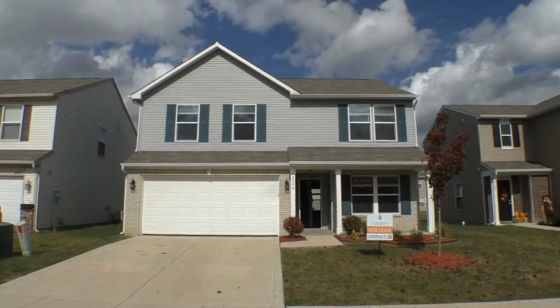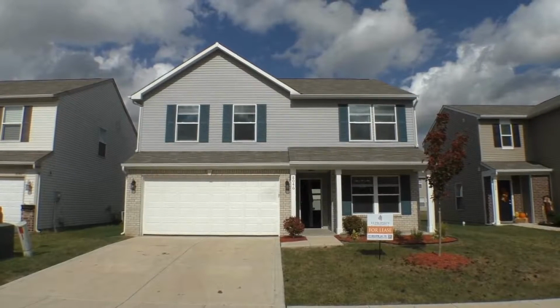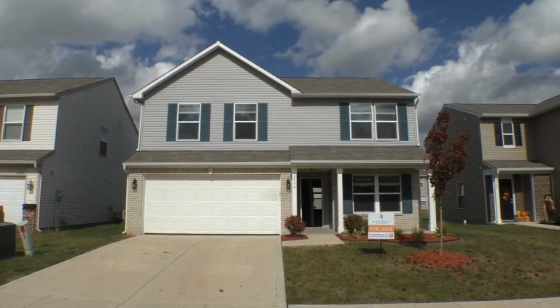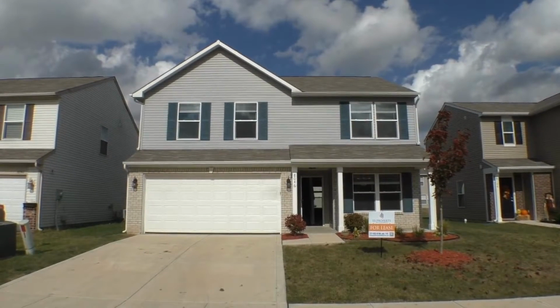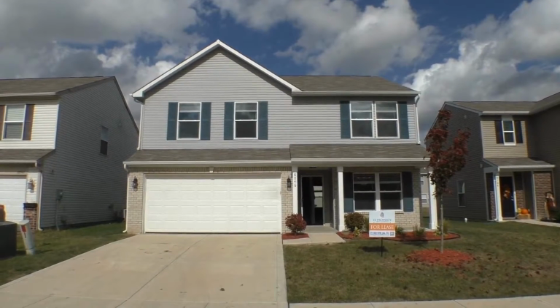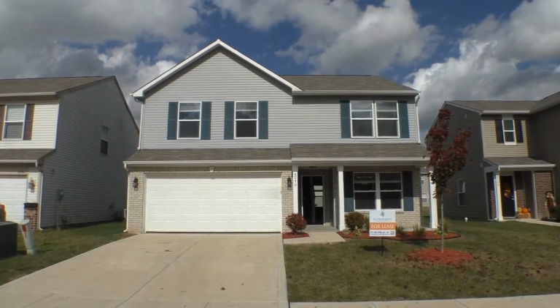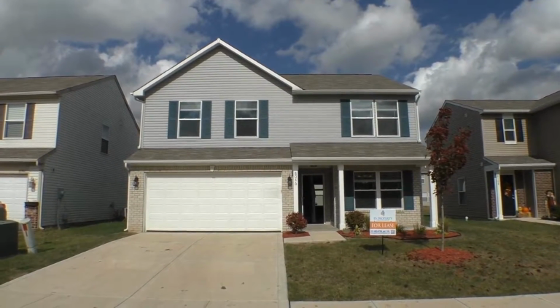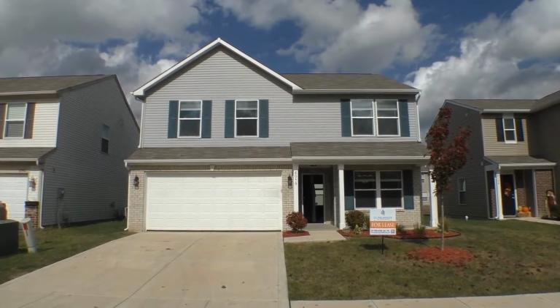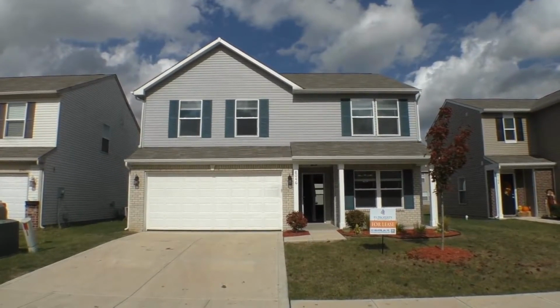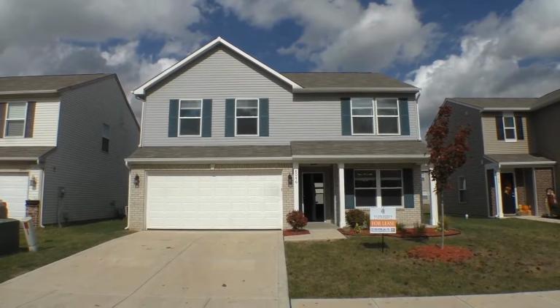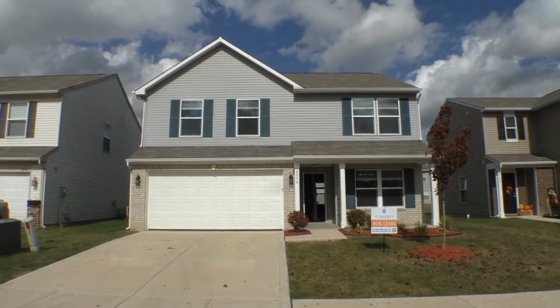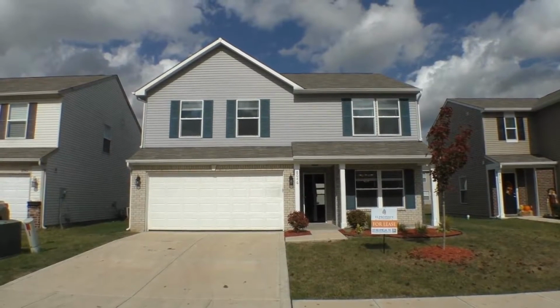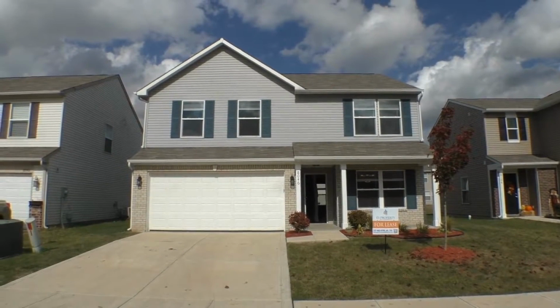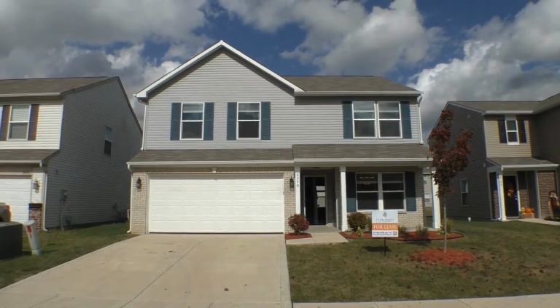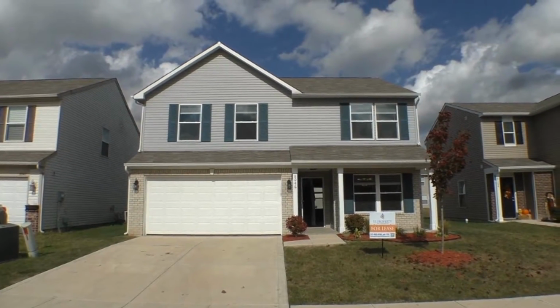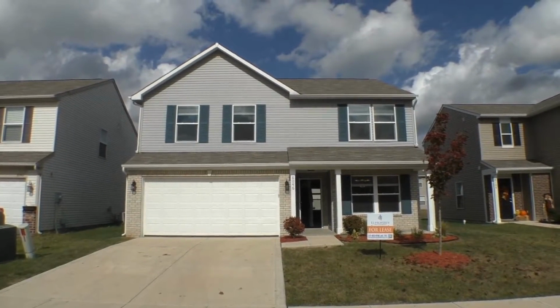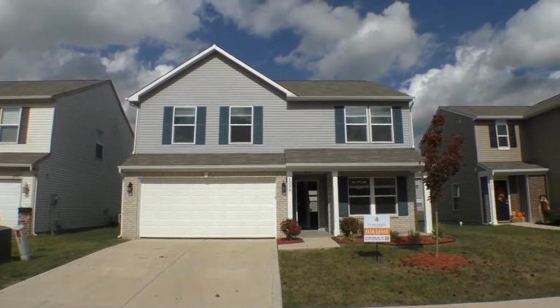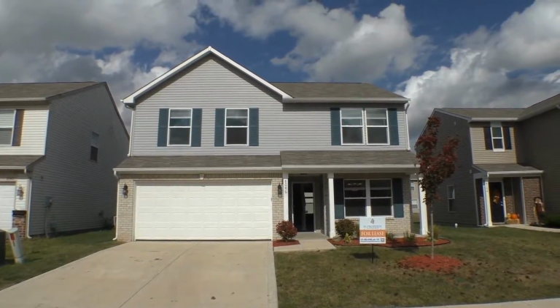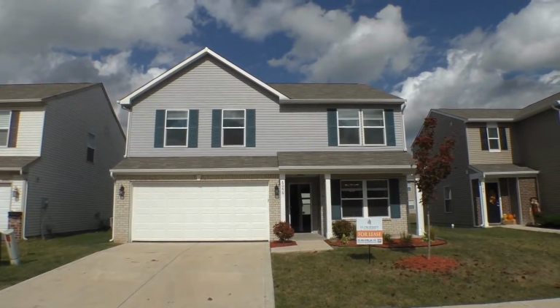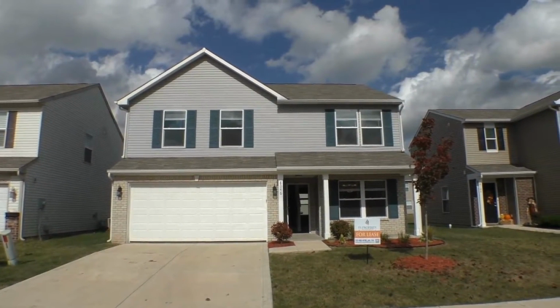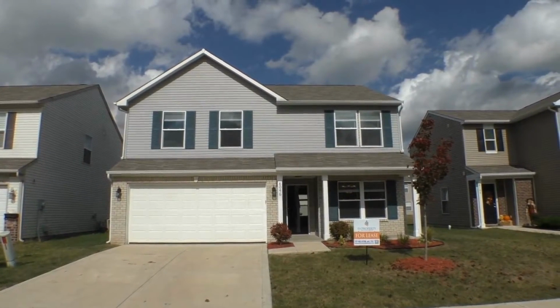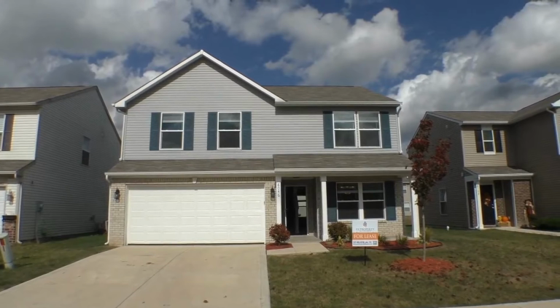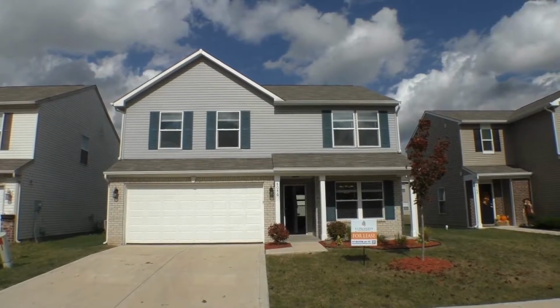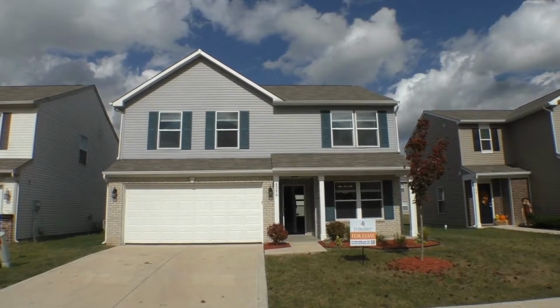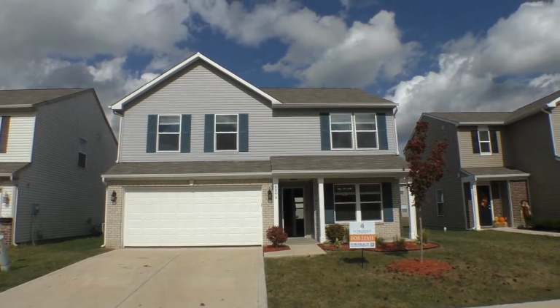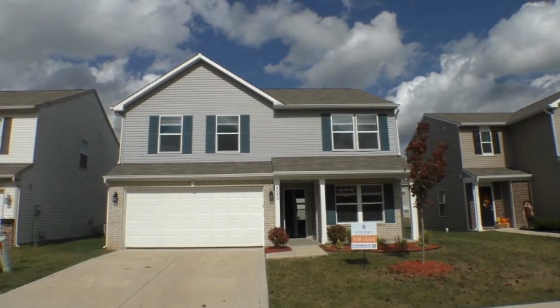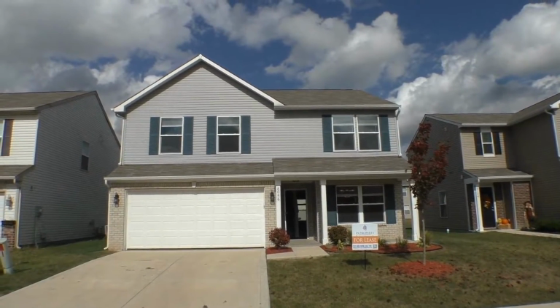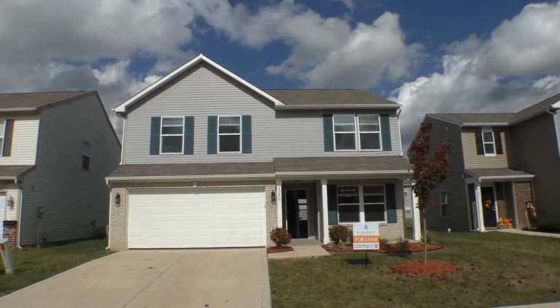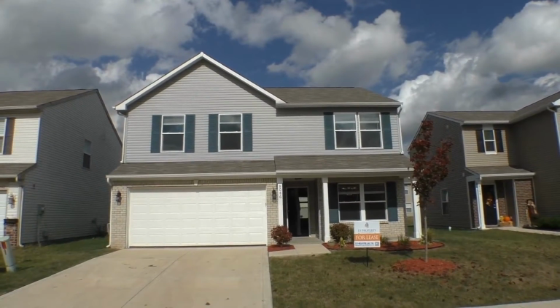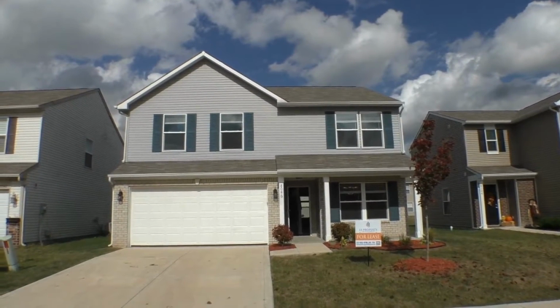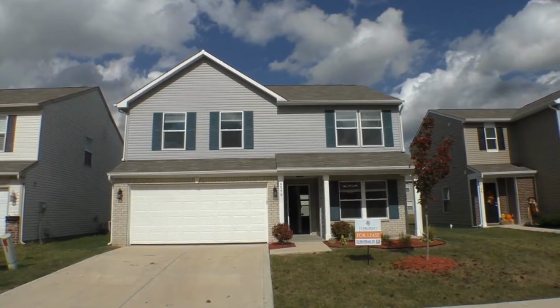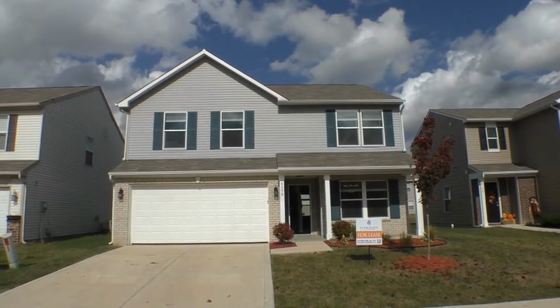This is Diane Hayes with ES Property Management. We're standing in front of 8046 Groveberry Way in Indianapolis, Indiana. It's a gorgeous mid-October afternoon 2020.